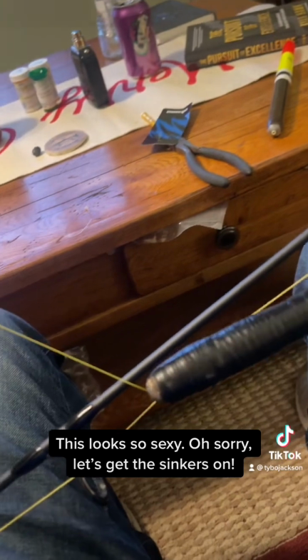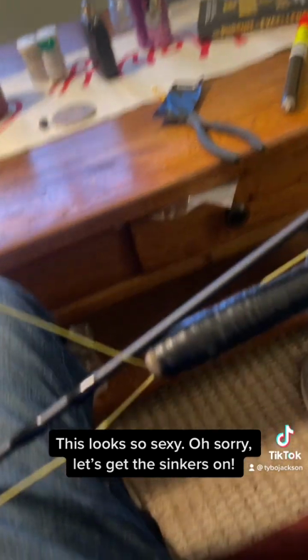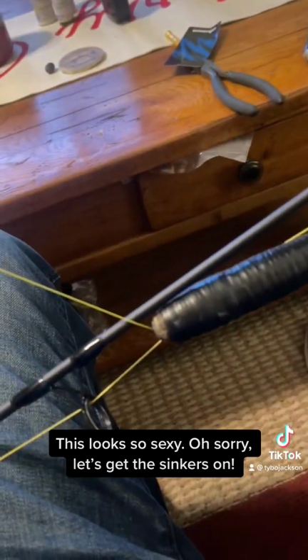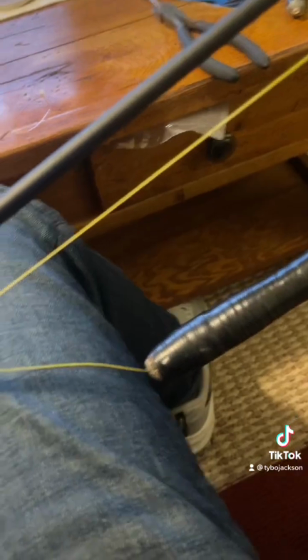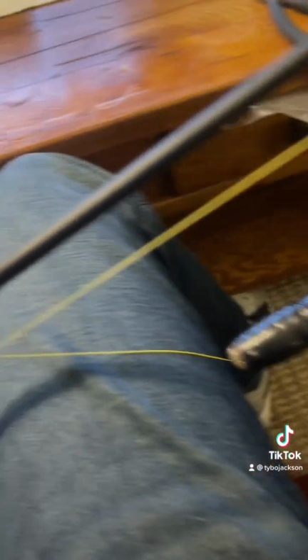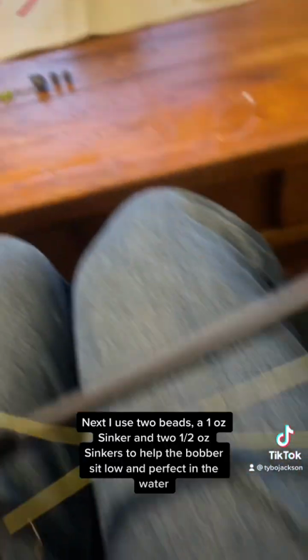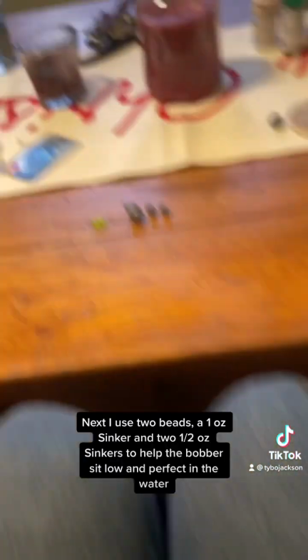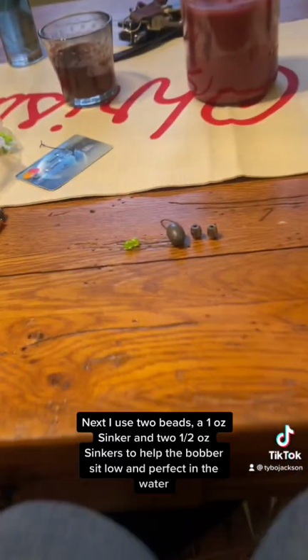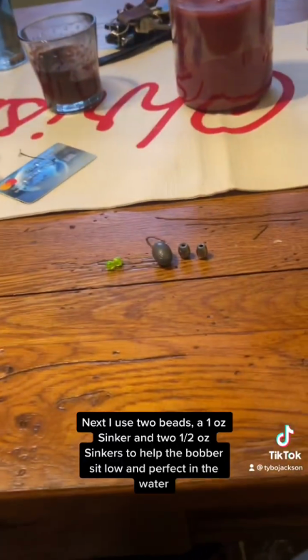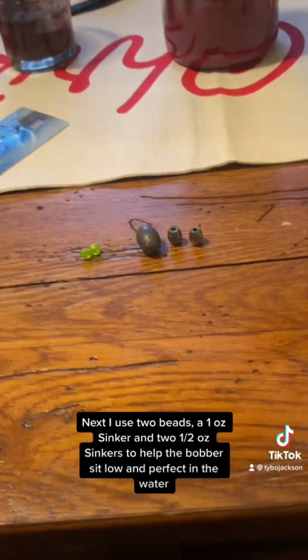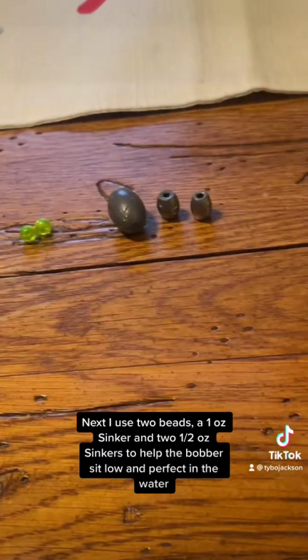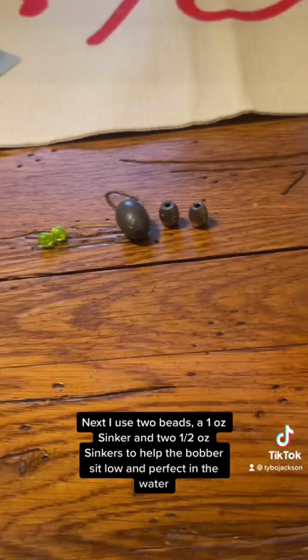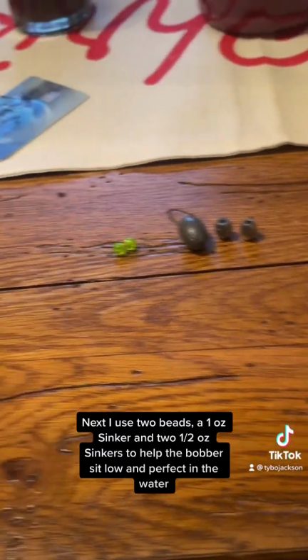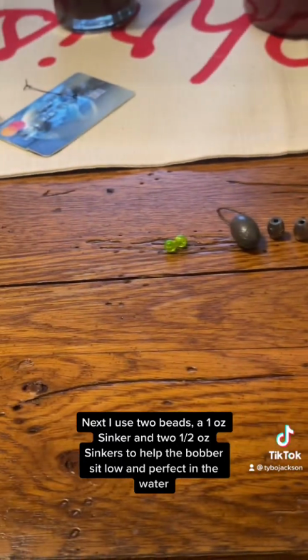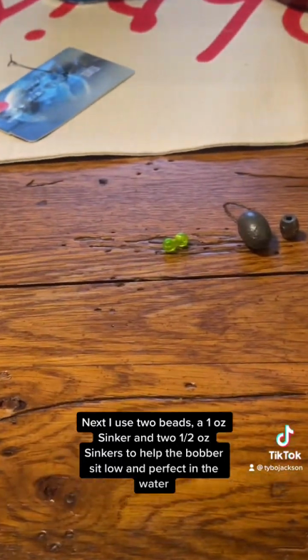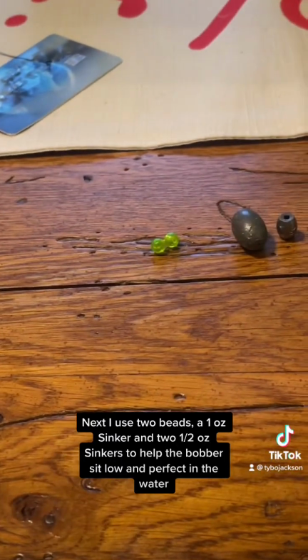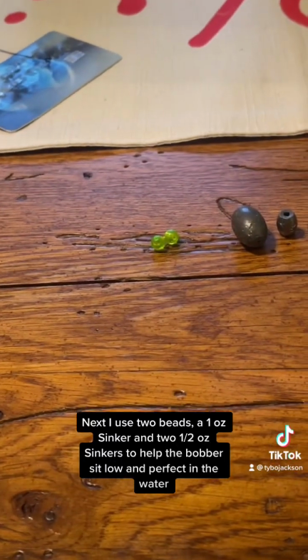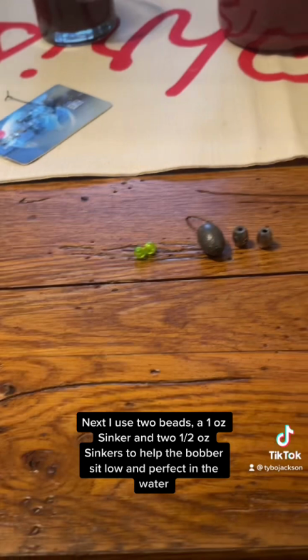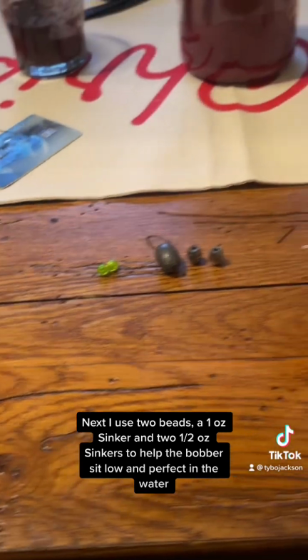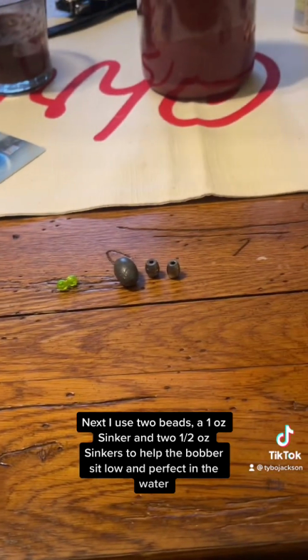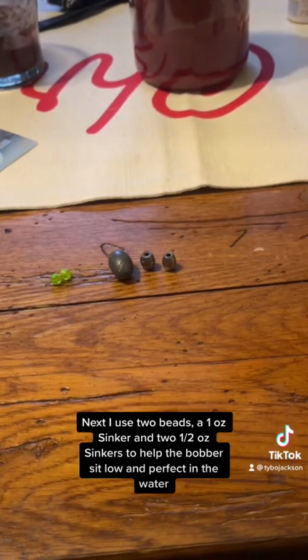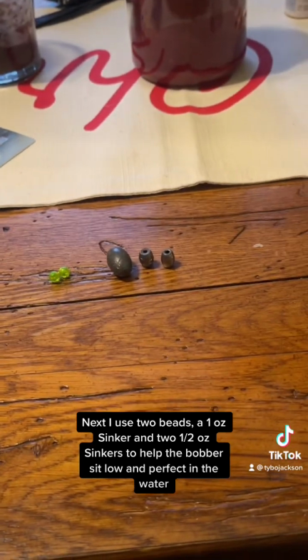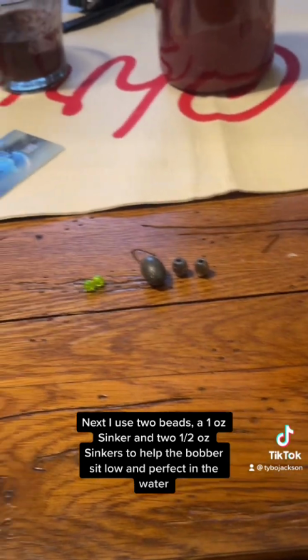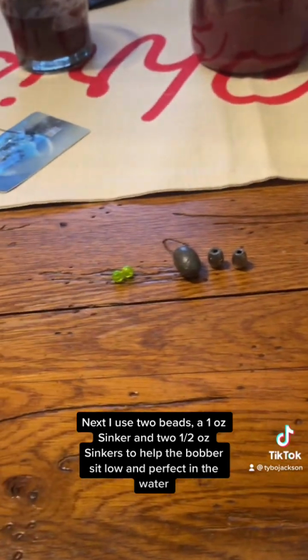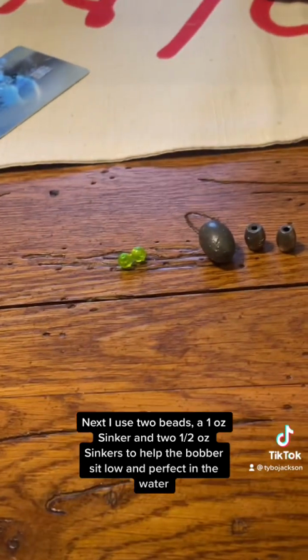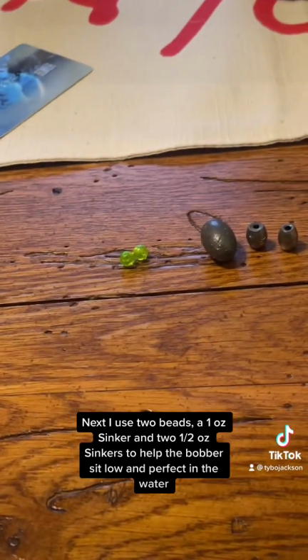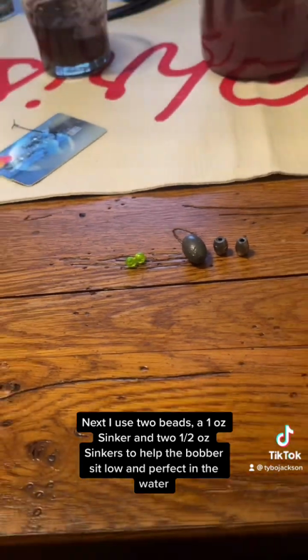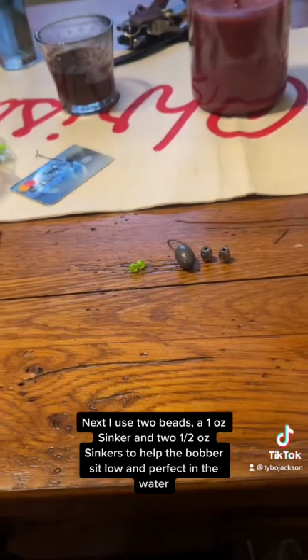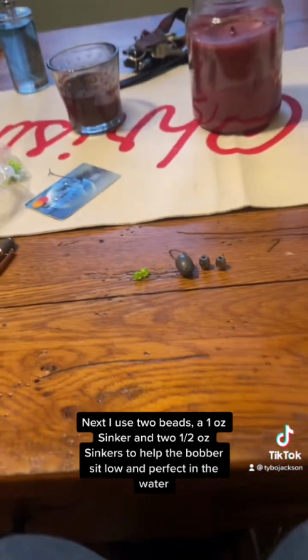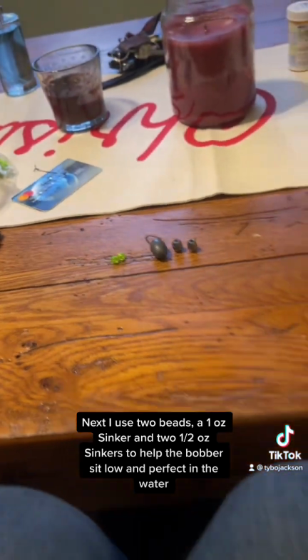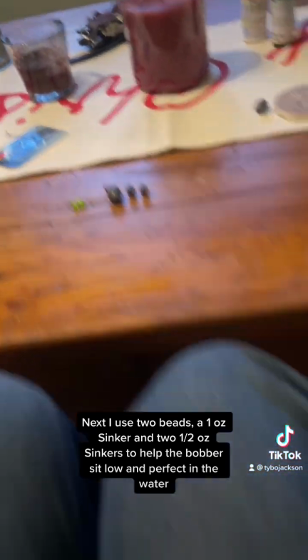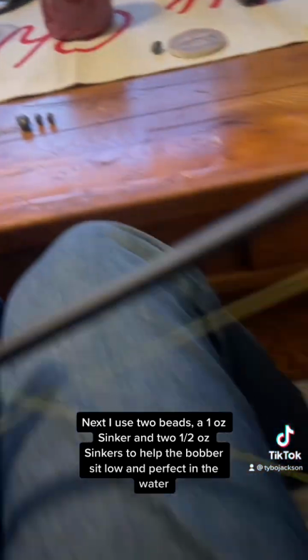Let's get the sinkers on. Next I use the beads, a one-ounce sinker, and two half-ounce sinkers to help the bobber sit low and perfect in the water.